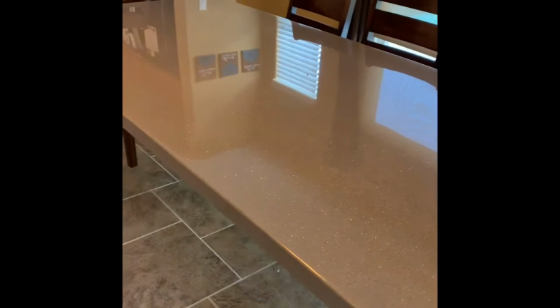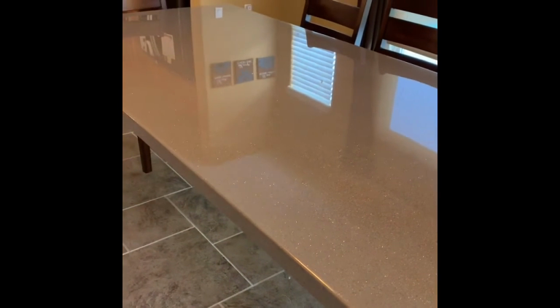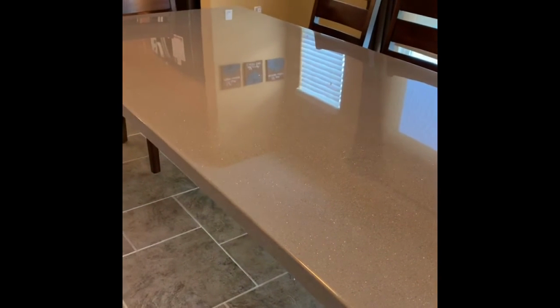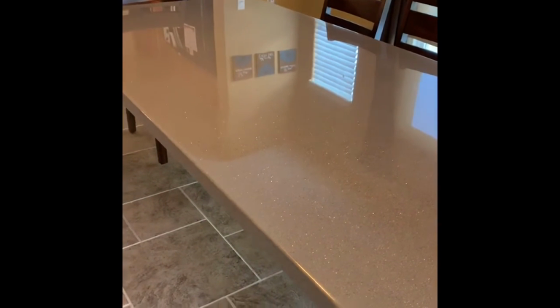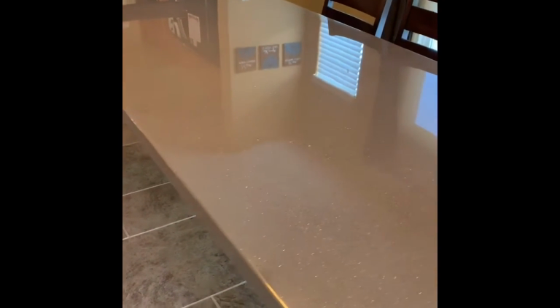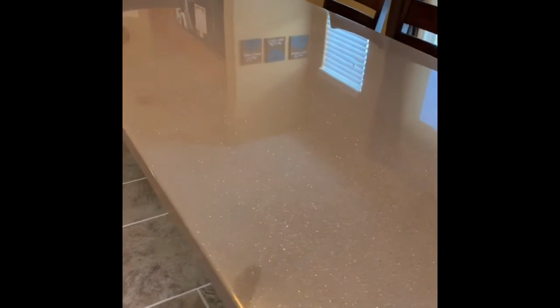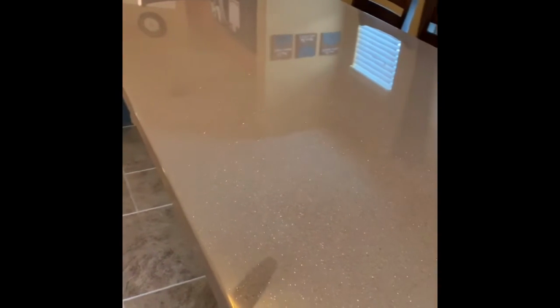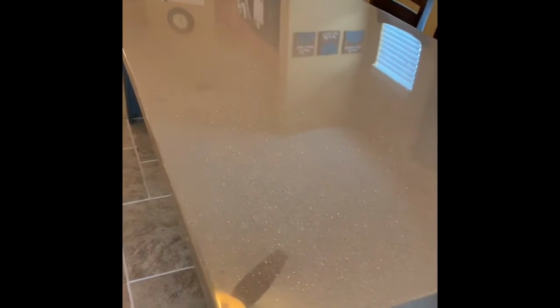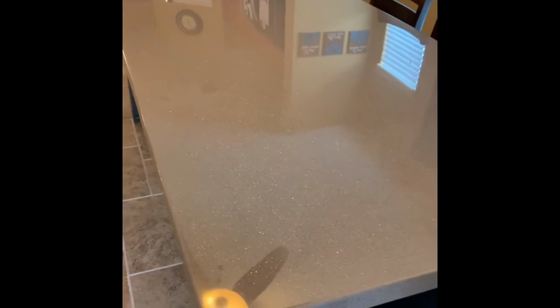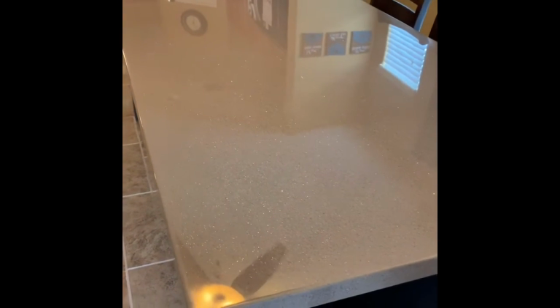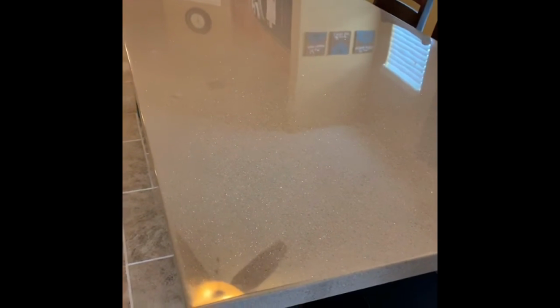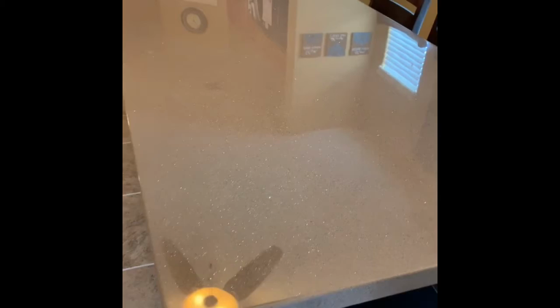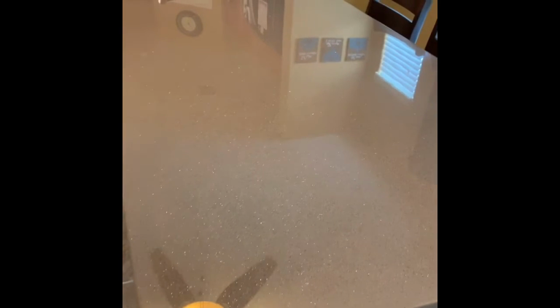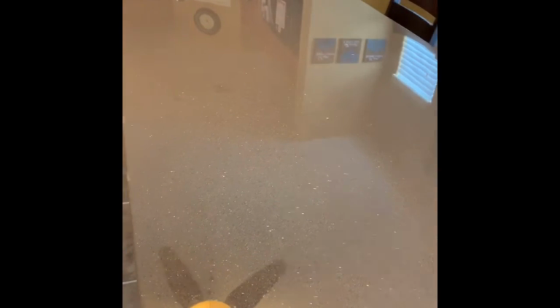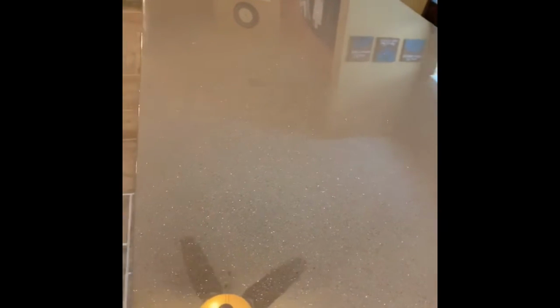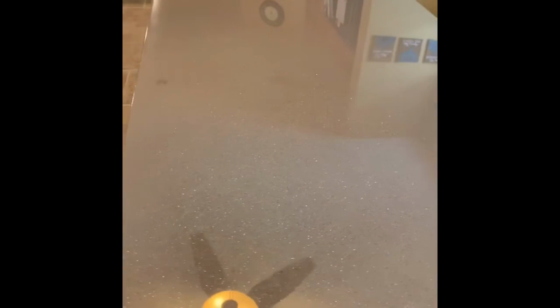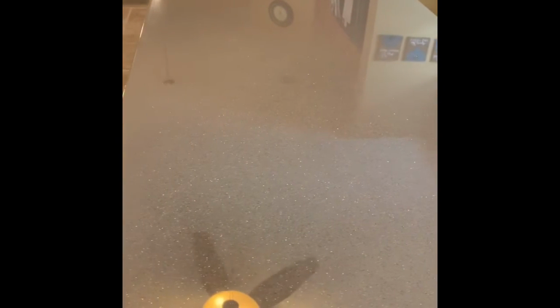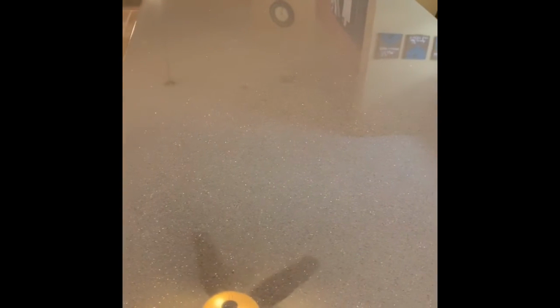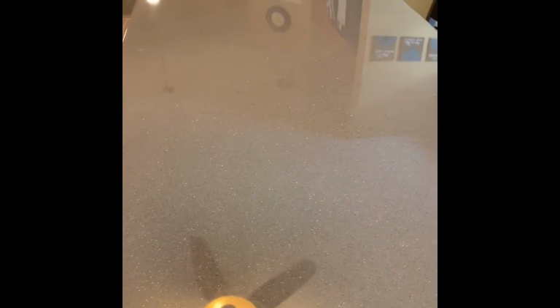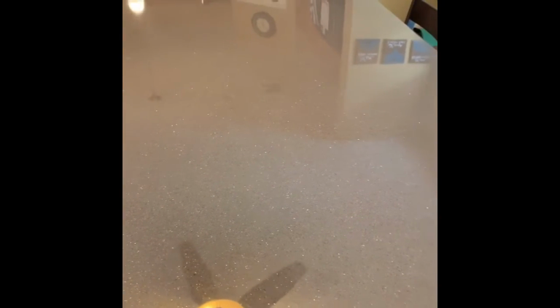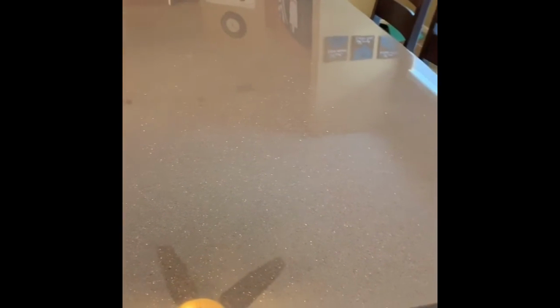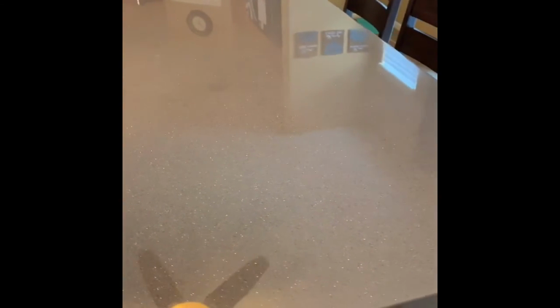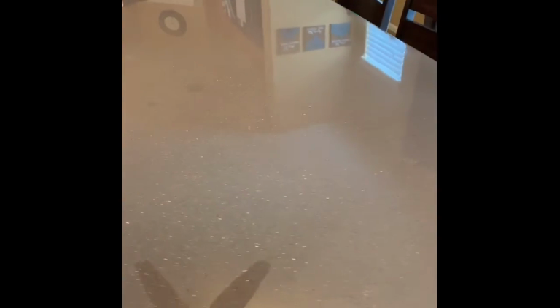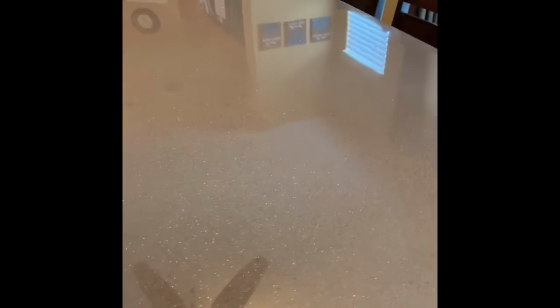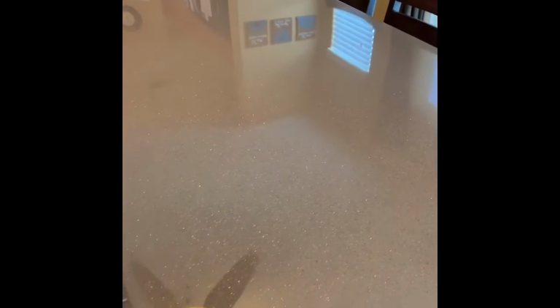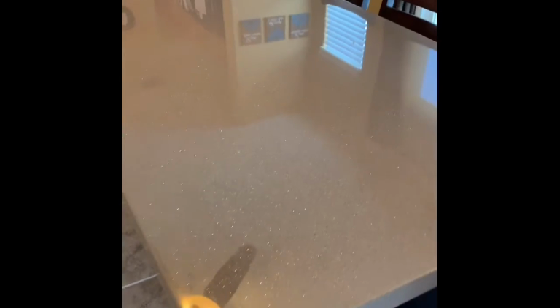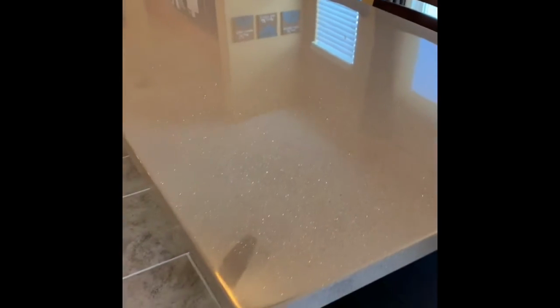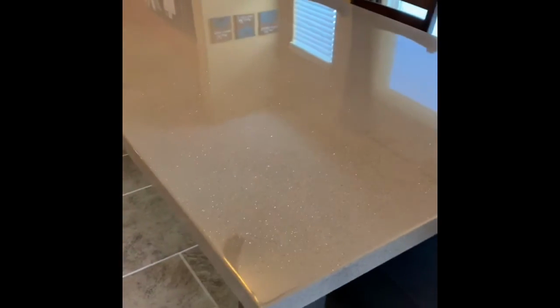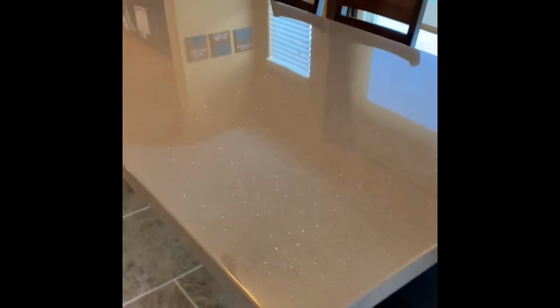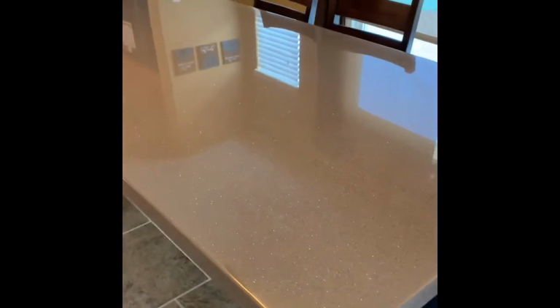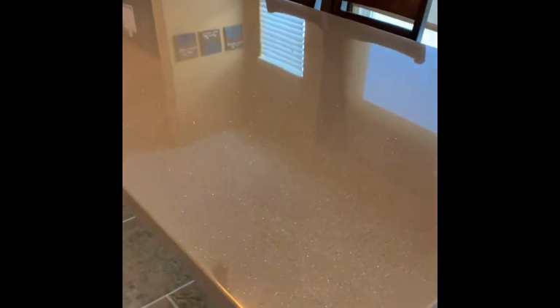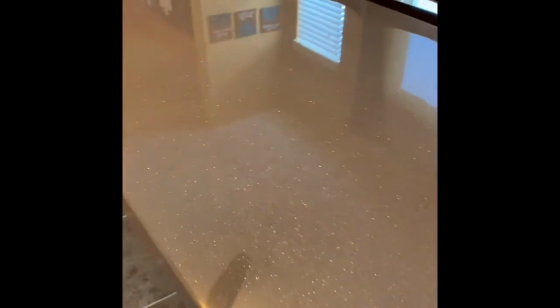For our largest project so far, it looks amazing, and our countertops are next. Pretty cool.